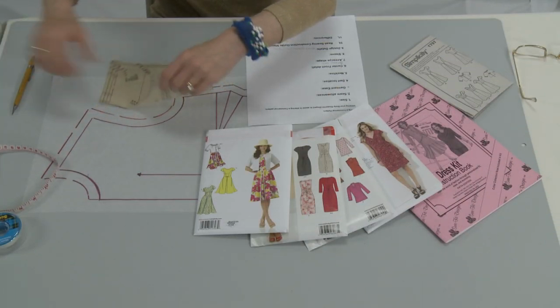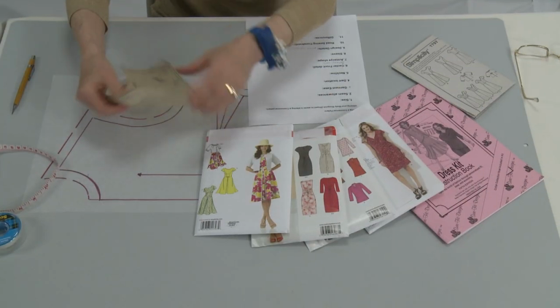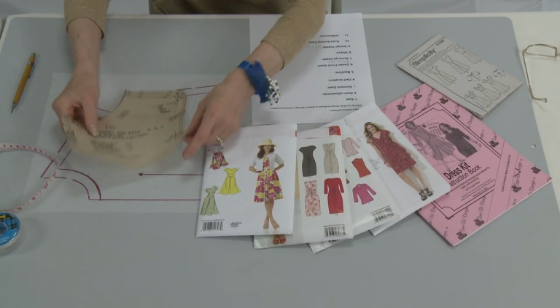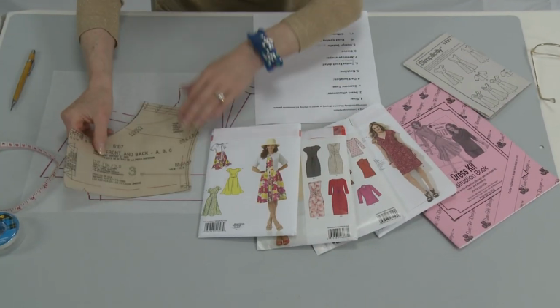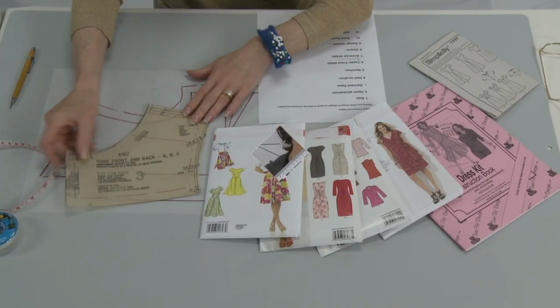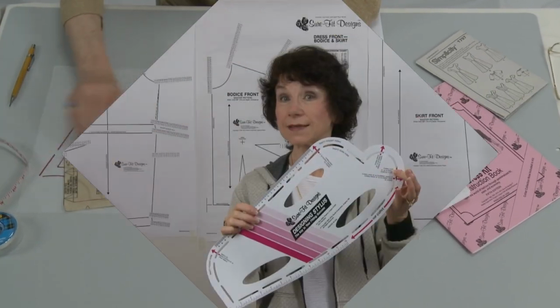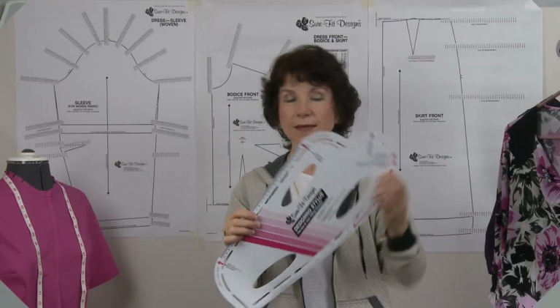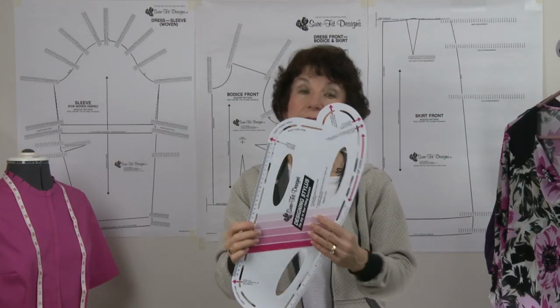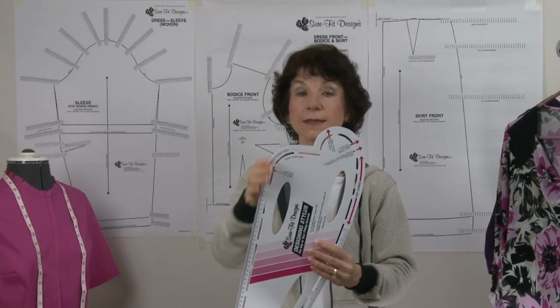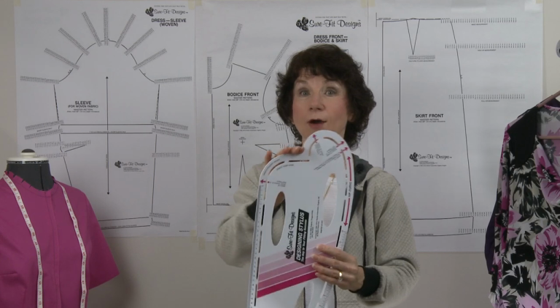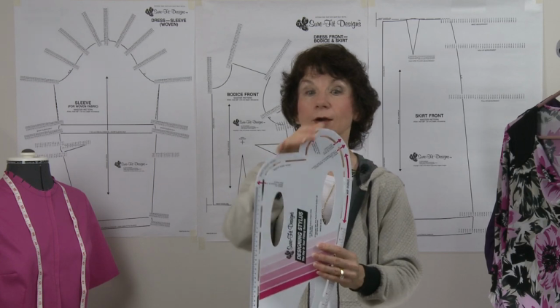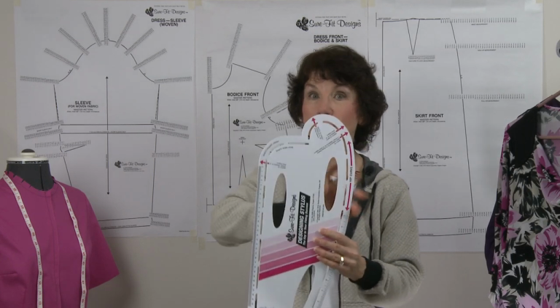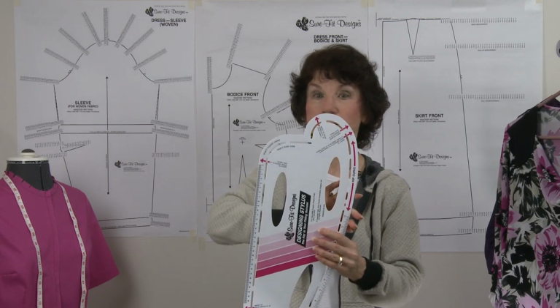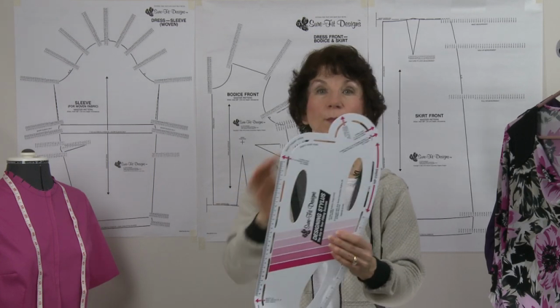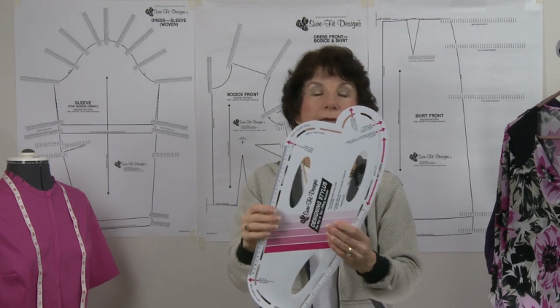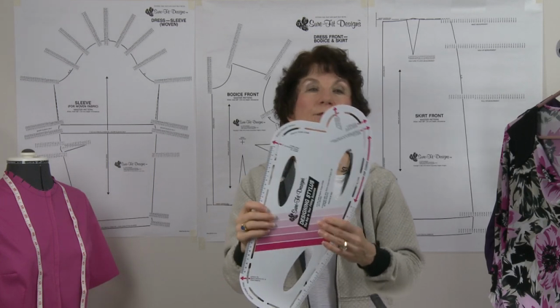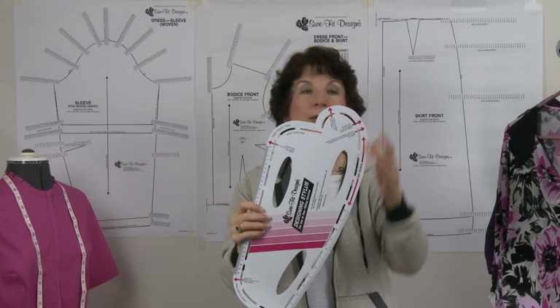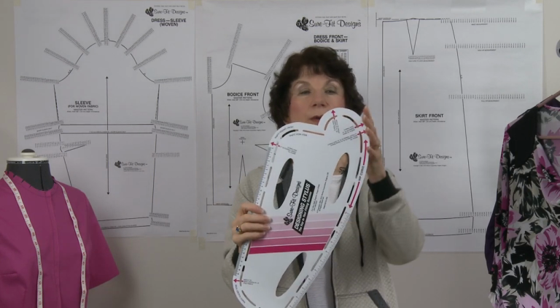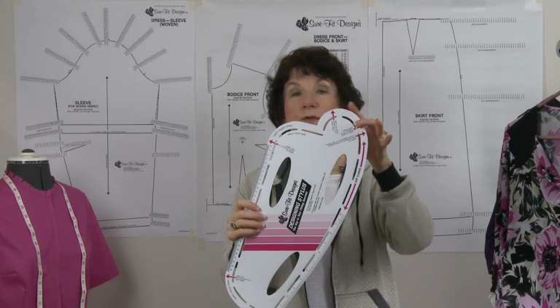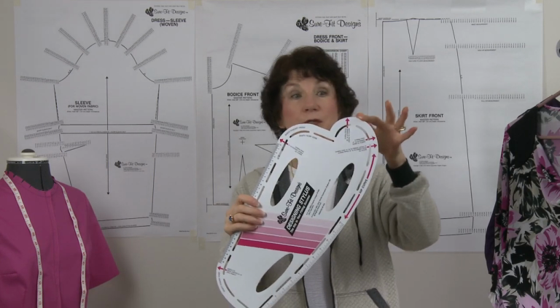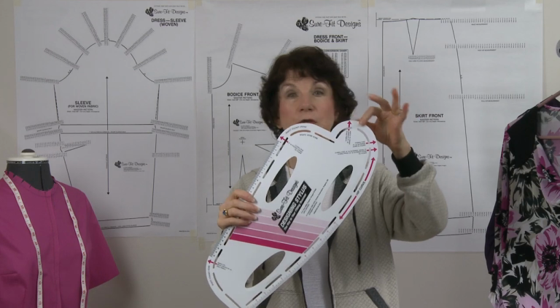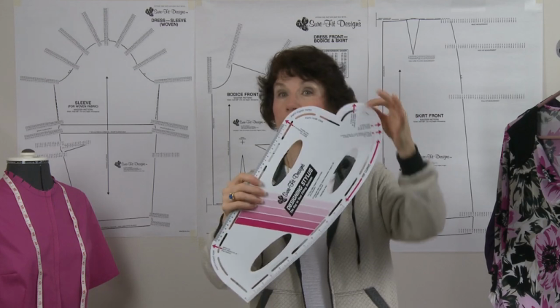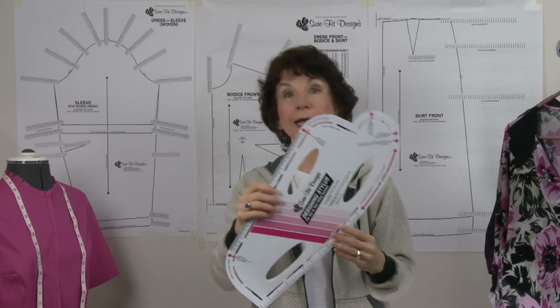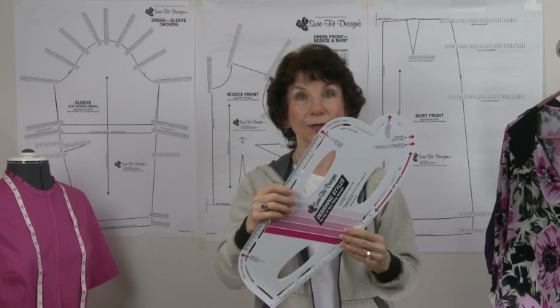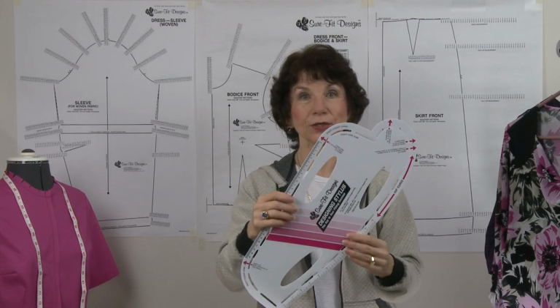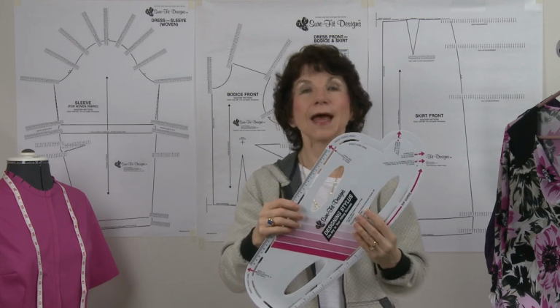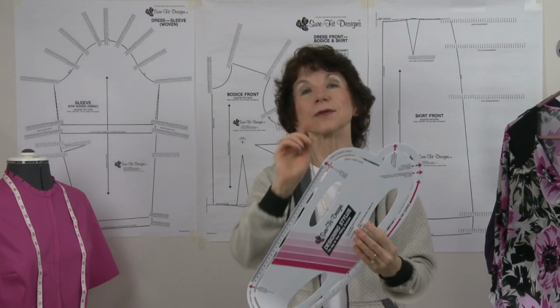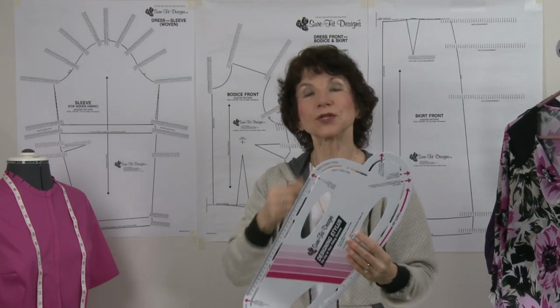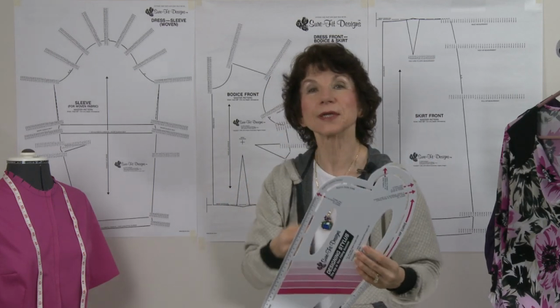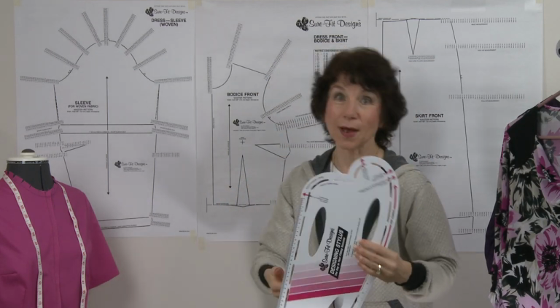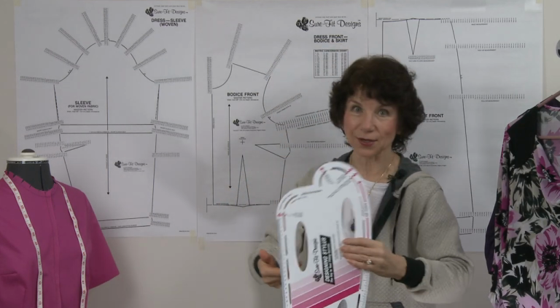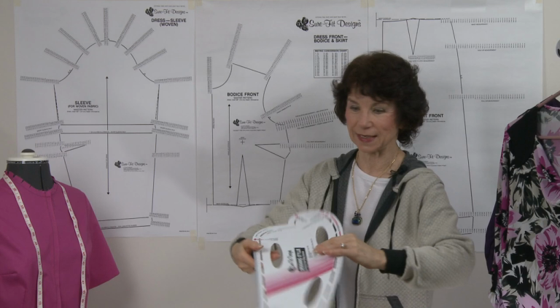Along with the Sure-Fit kits, it's extremely helpful when working with all of your commercial patterns. The reason is that it has on it all the curves of your body — hip curves, crotch curves, armholes, and neckline curvatures. Let me show you a little bit about how to use it.